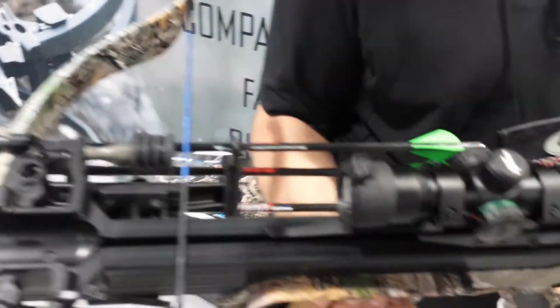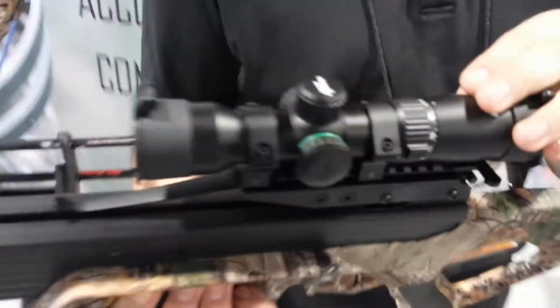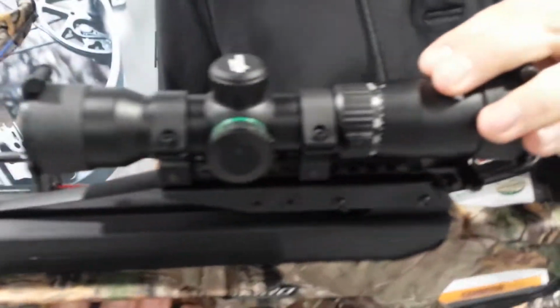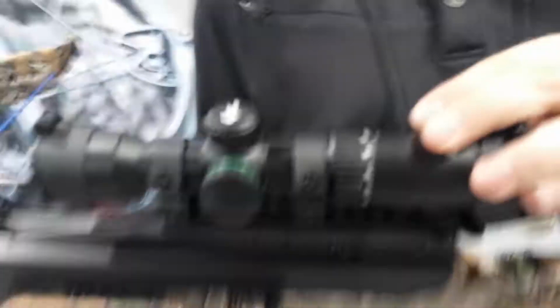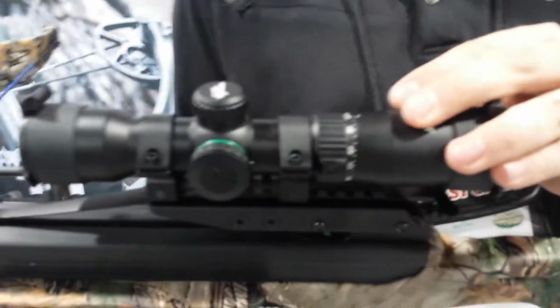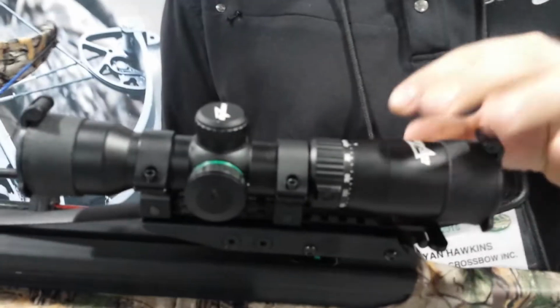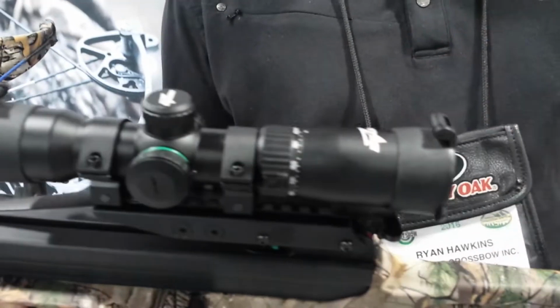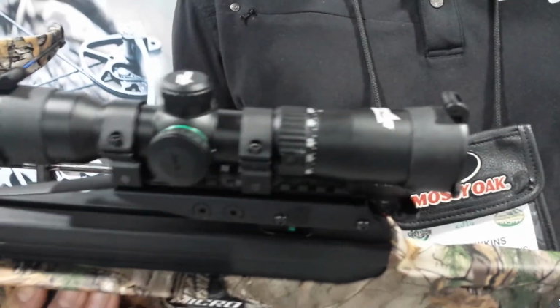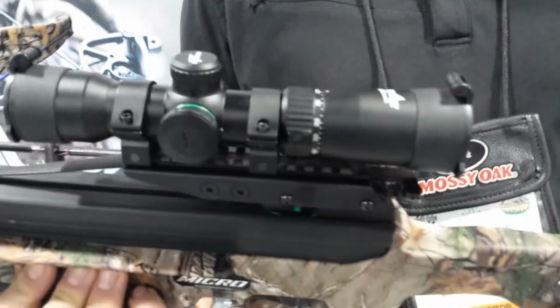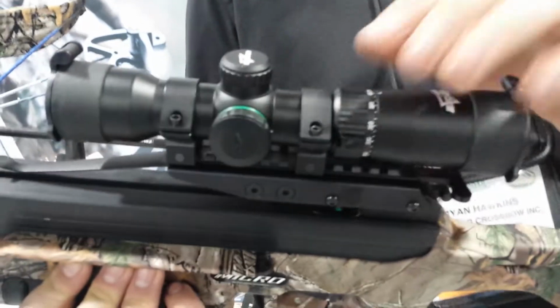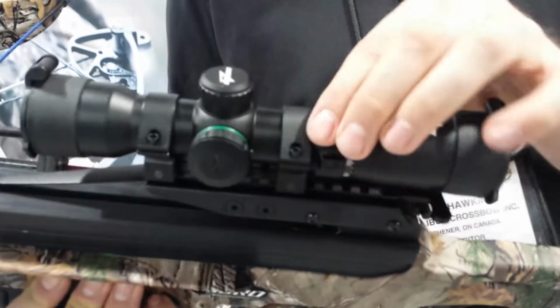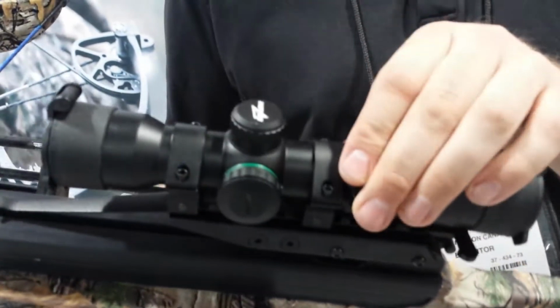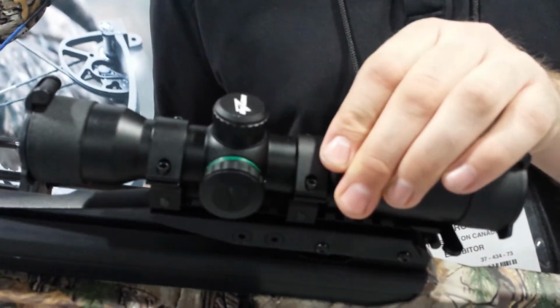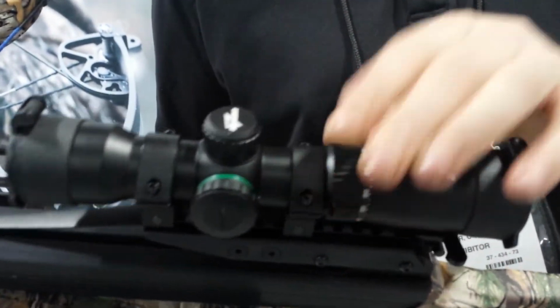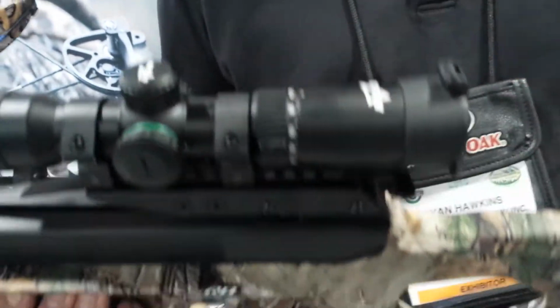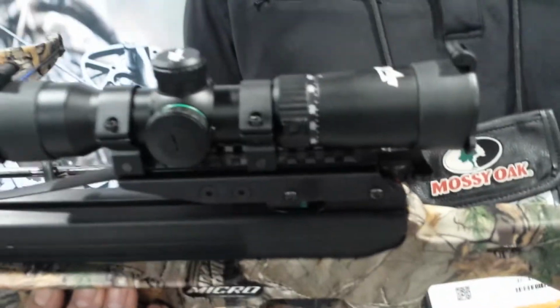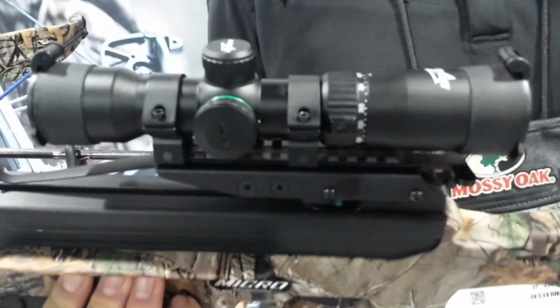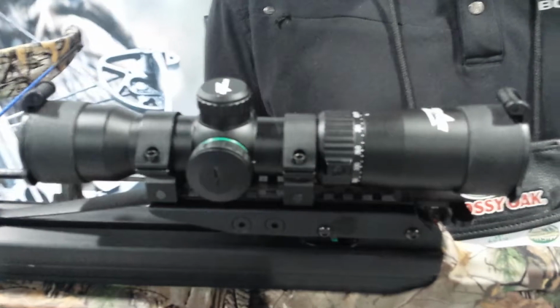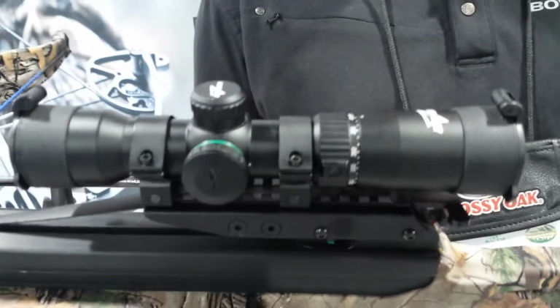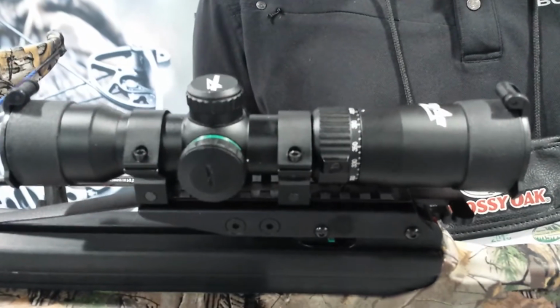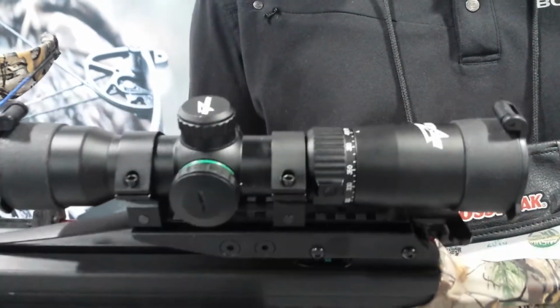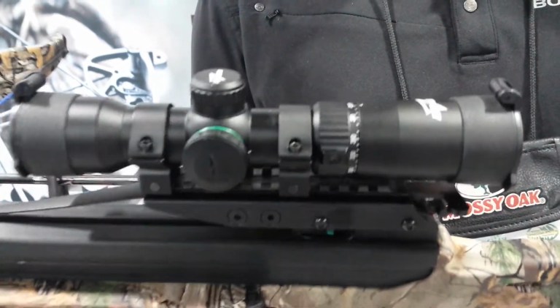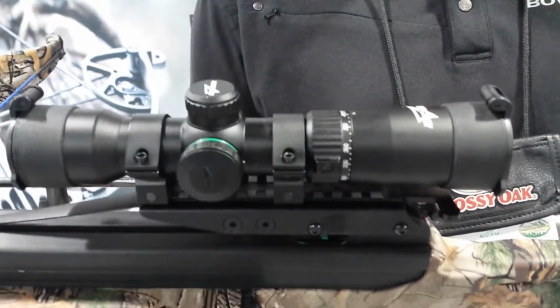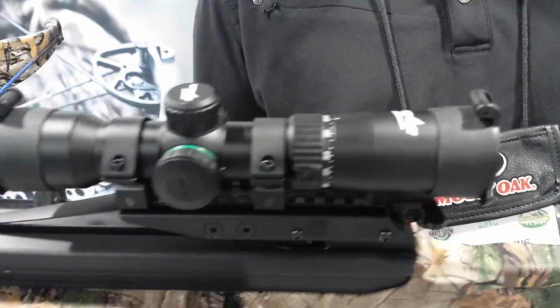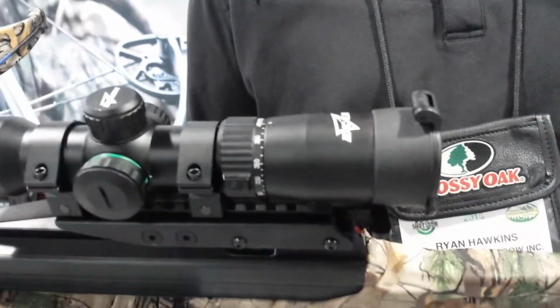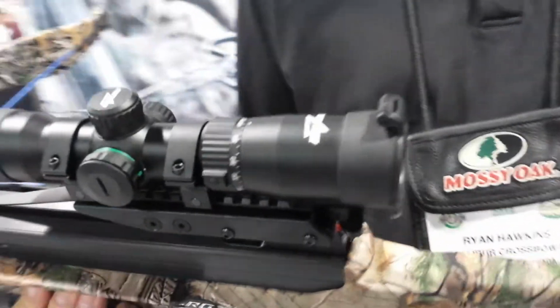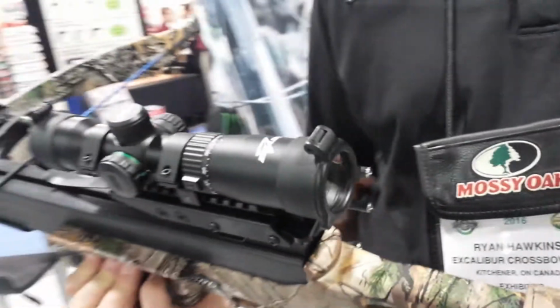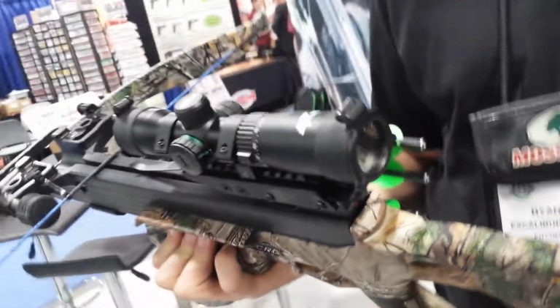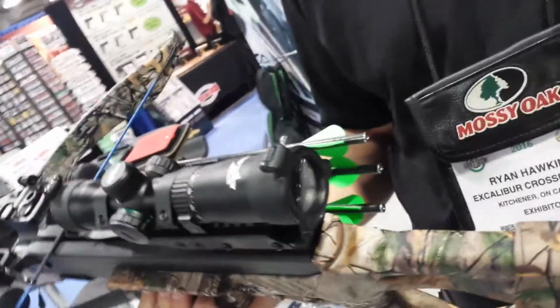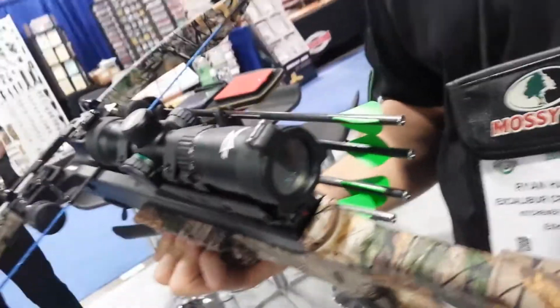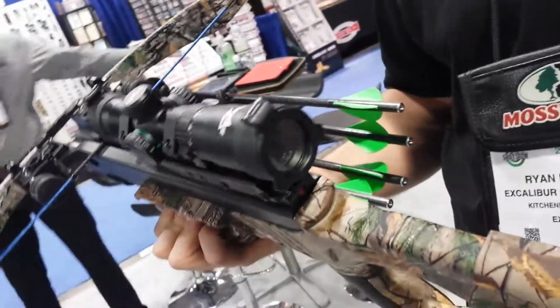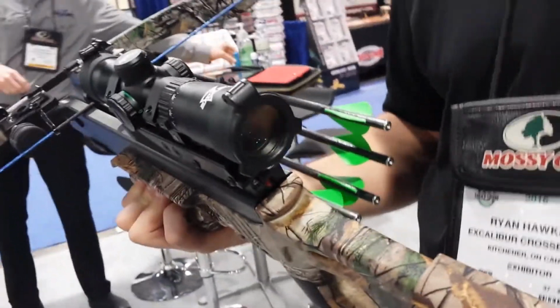It comes with a Tack Zone fully illuminated scope, red or green. Additionally, it has a speed dial that you can quickly and efficiently set the speed of the scope to your bow, and it will incrementally set up the chevrons up to 60 yards.